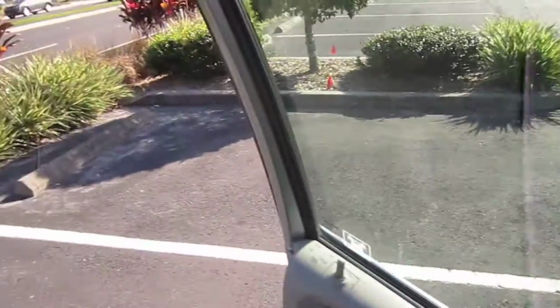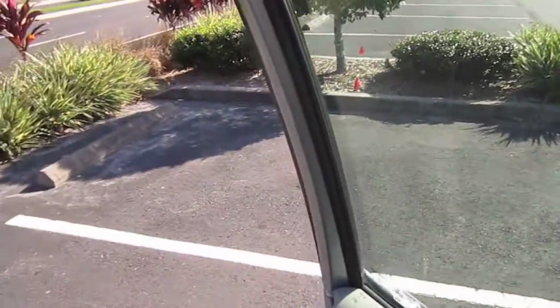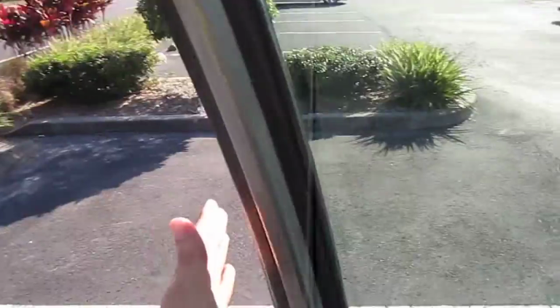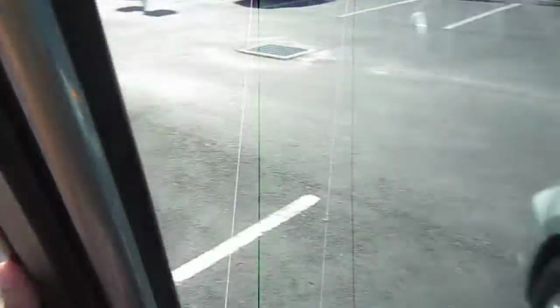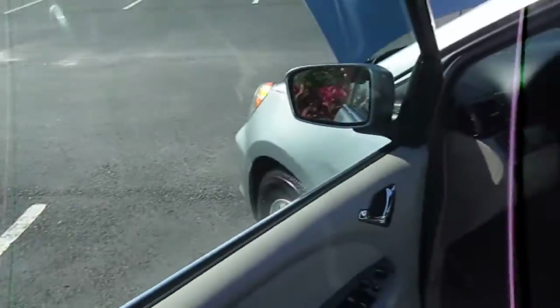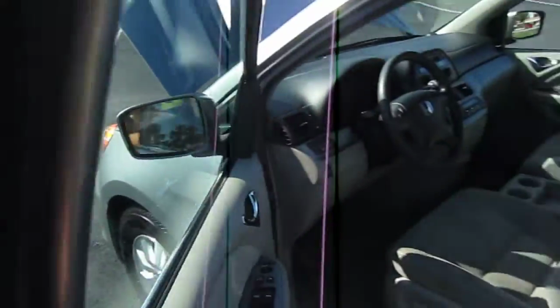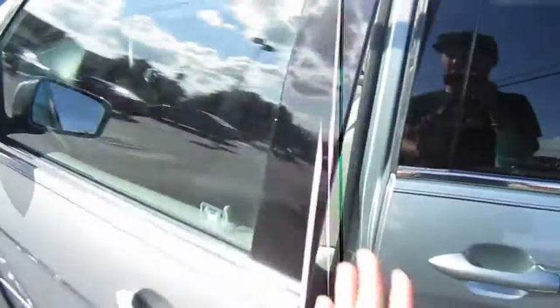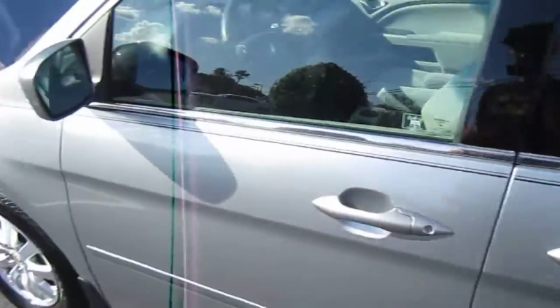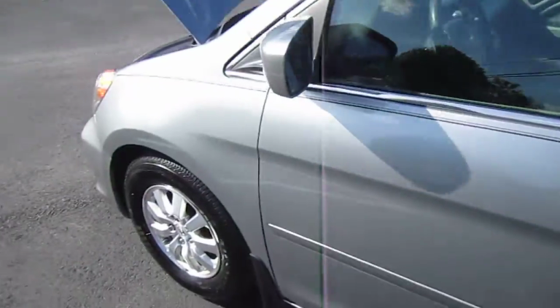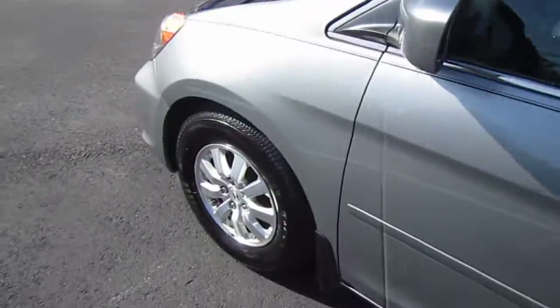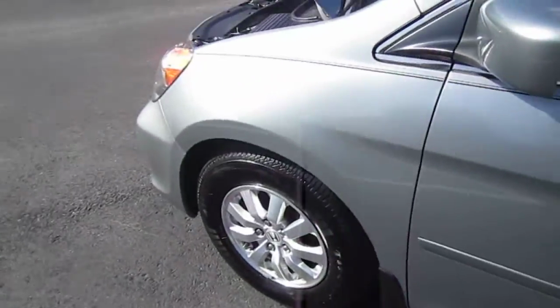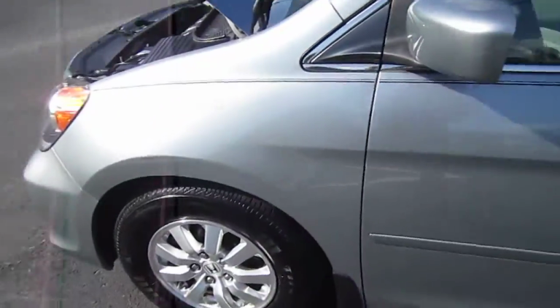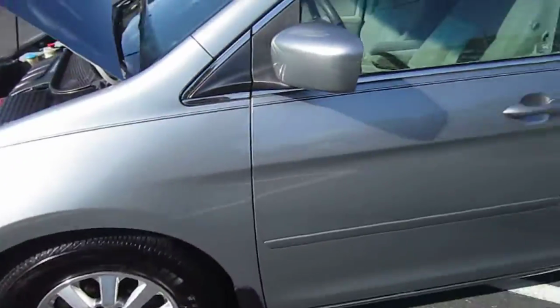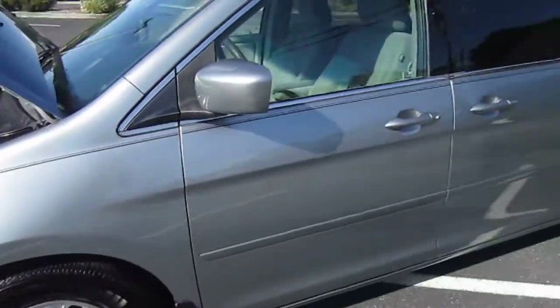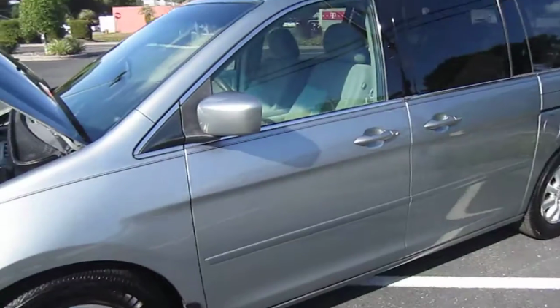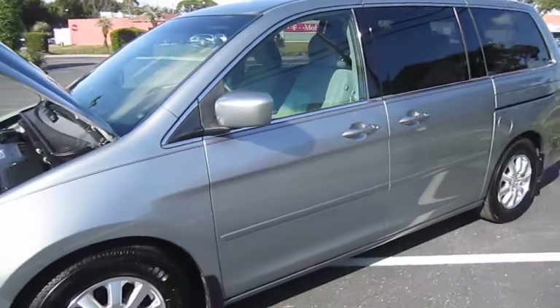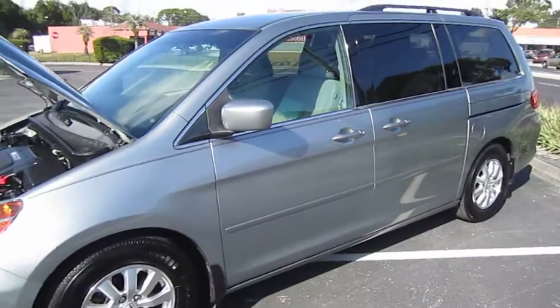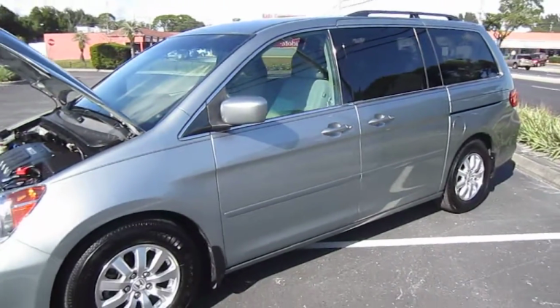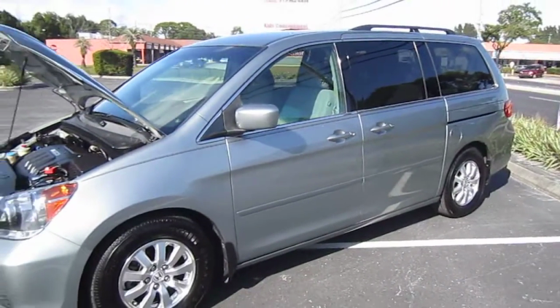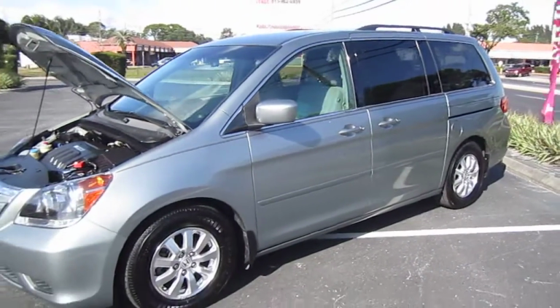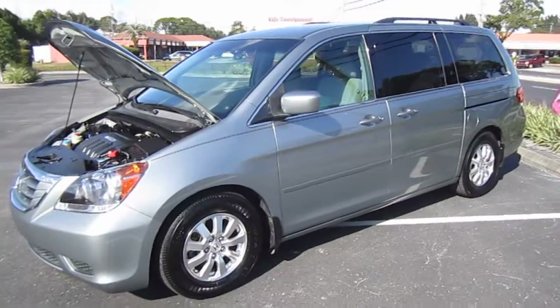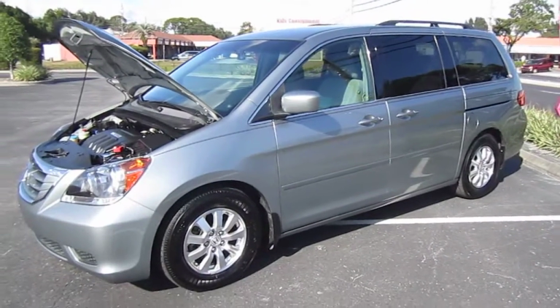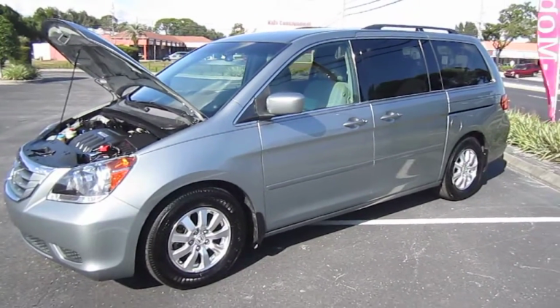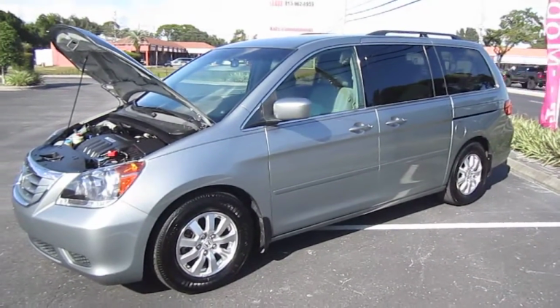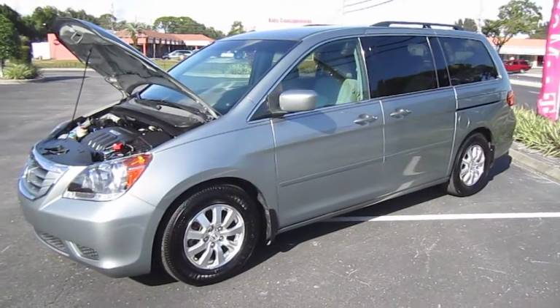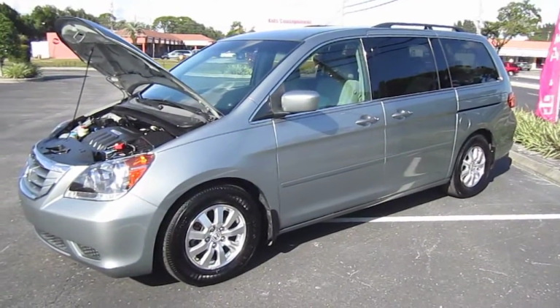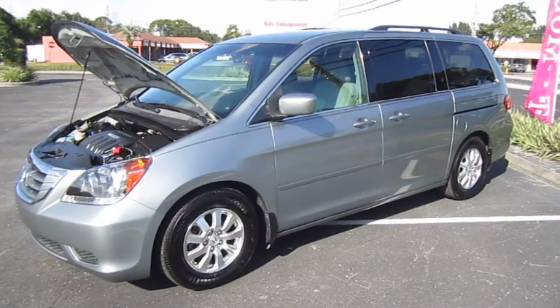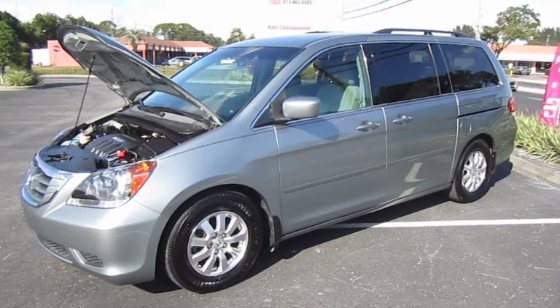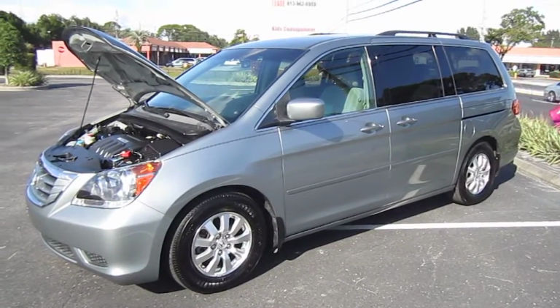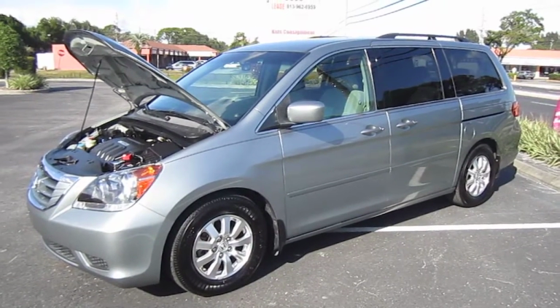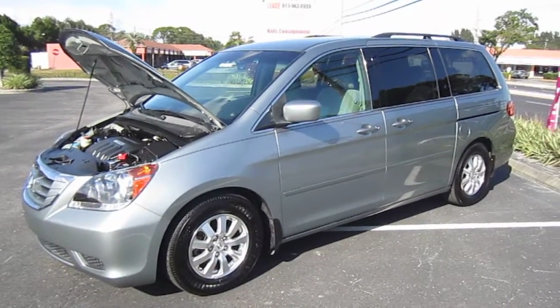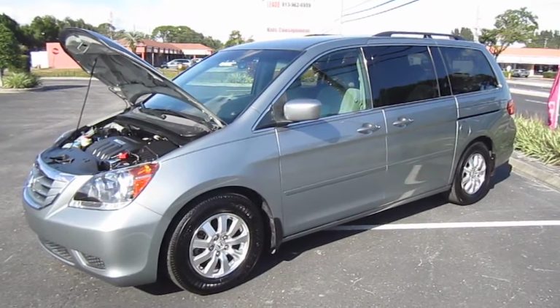You can find this gorgeous 2008 Honda Odyssey EX exclusively at meticulousmotorsinc.com. Please rate and subscribe to our YouTube channel, like or comment on any of our videos because your feedback is much appreciated. Thank you for taking the time to watch this video today, and we will see you next time.